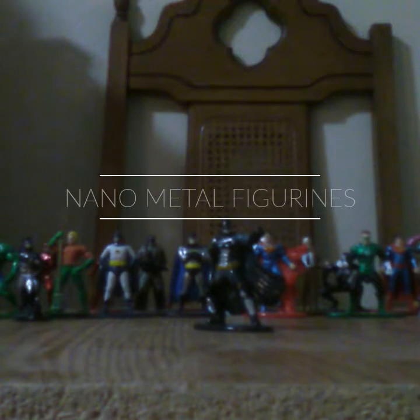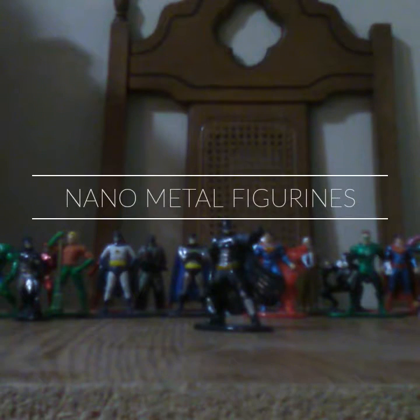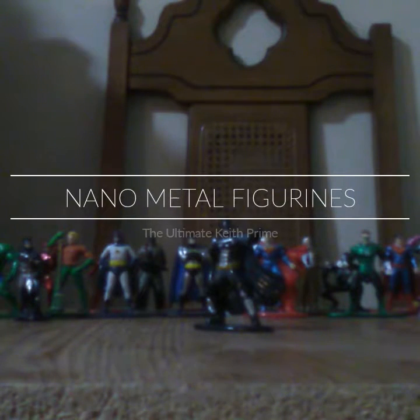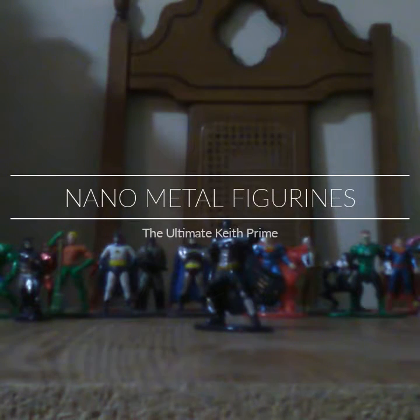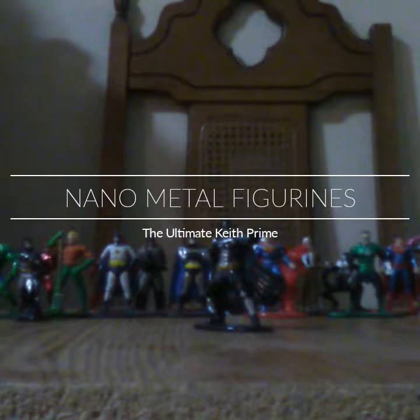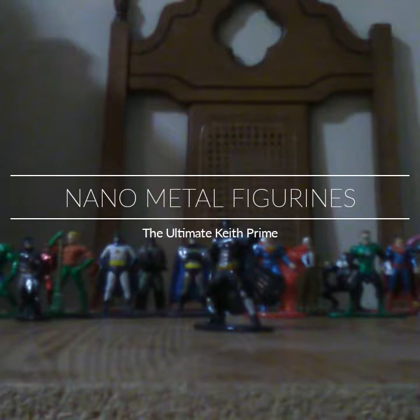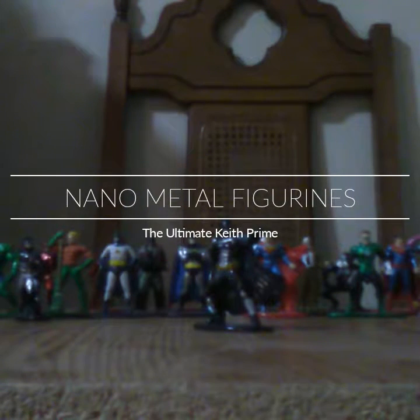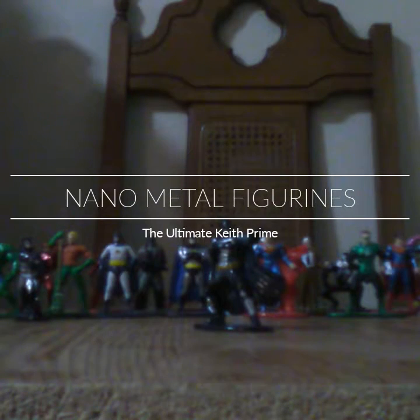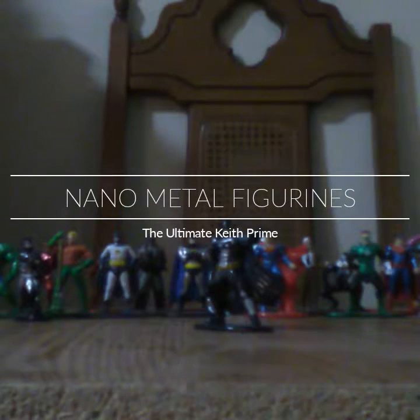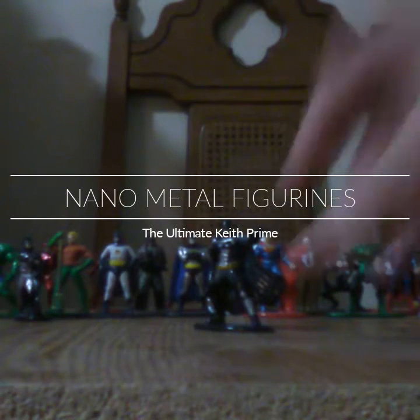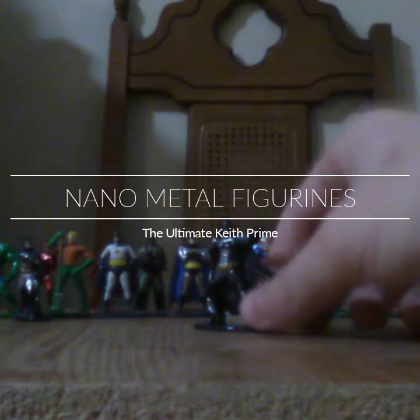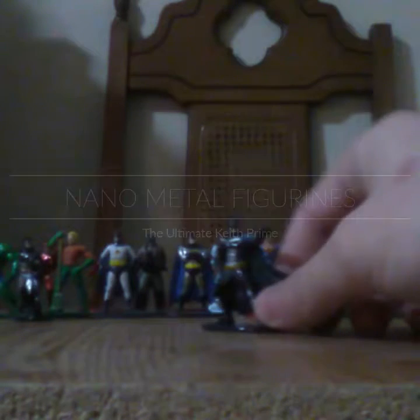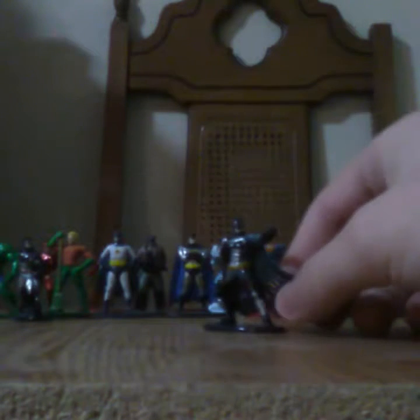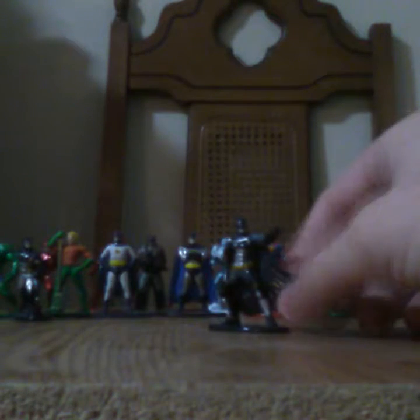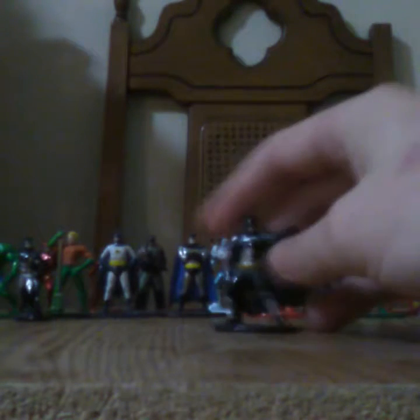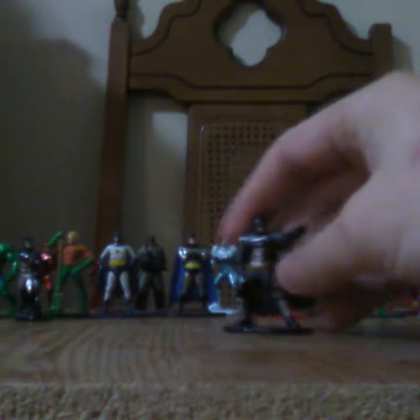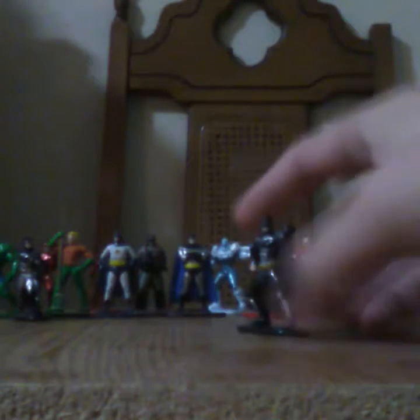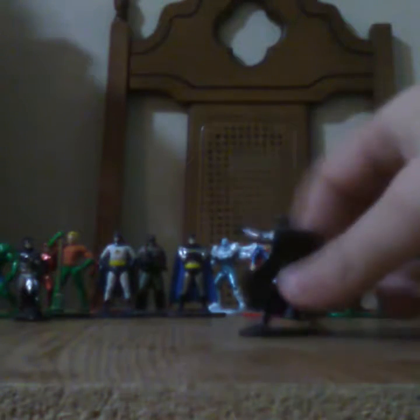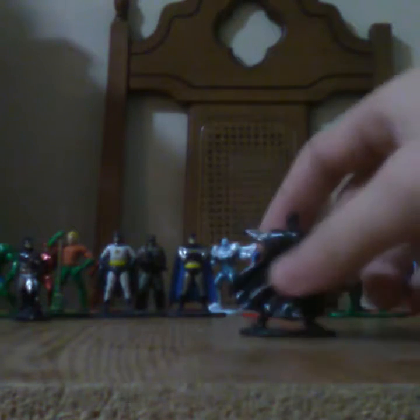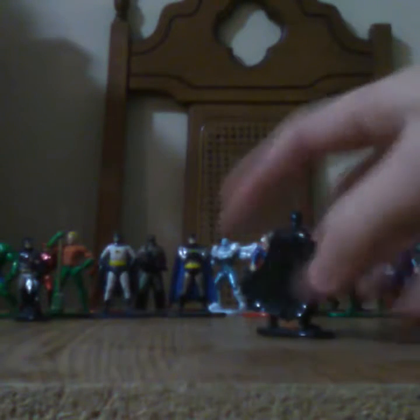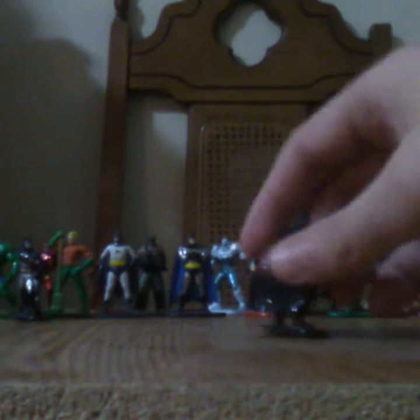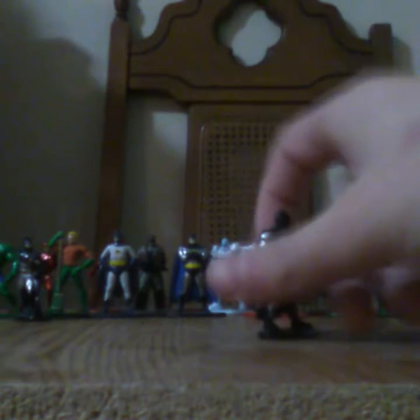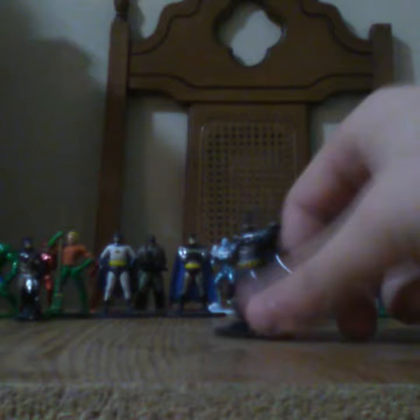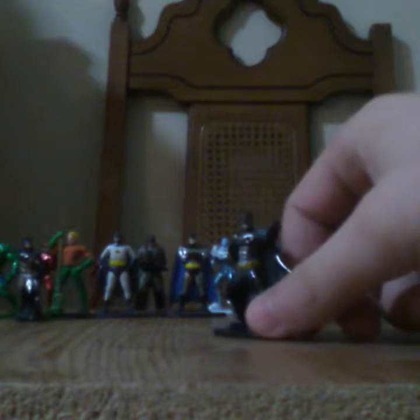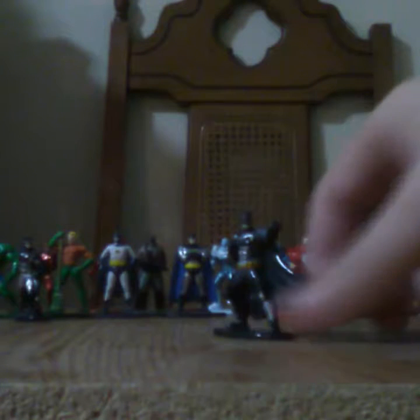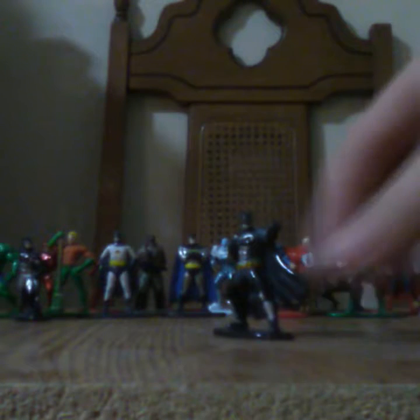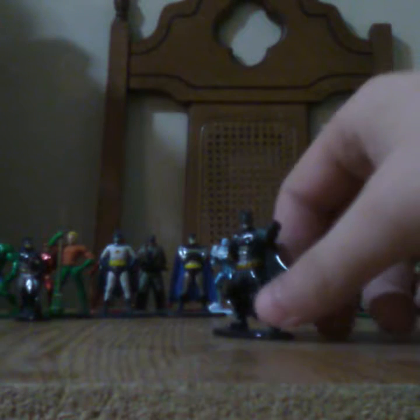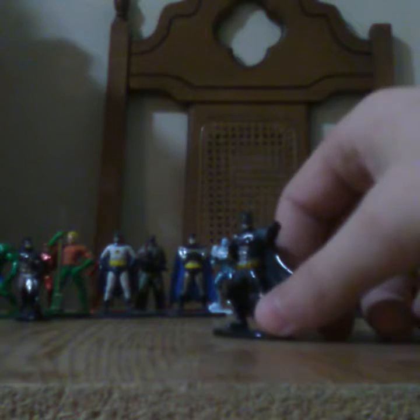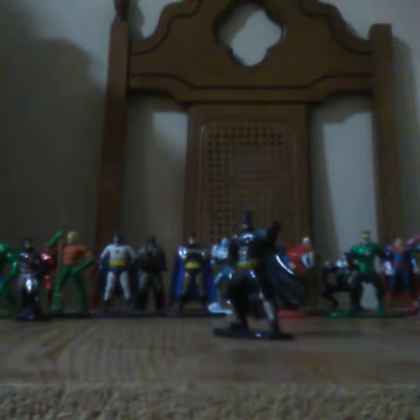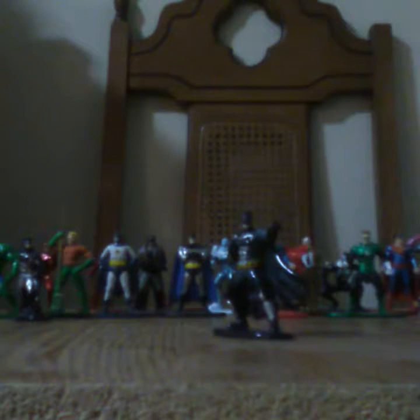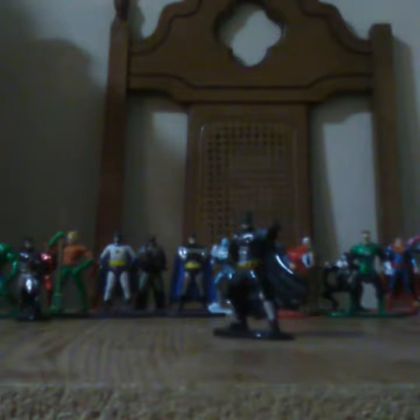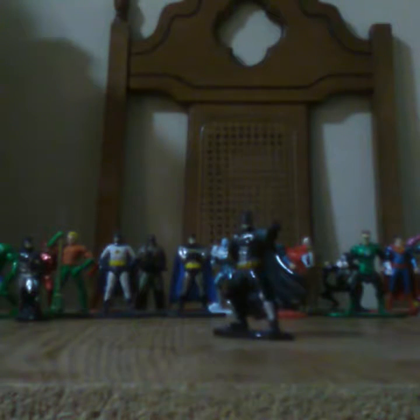Hey guys, this is the Ultimate Keith Prime here. Today I'm reviewing a Mighty Micros — the Justice League Batman and some other Mighty Micros that I got.